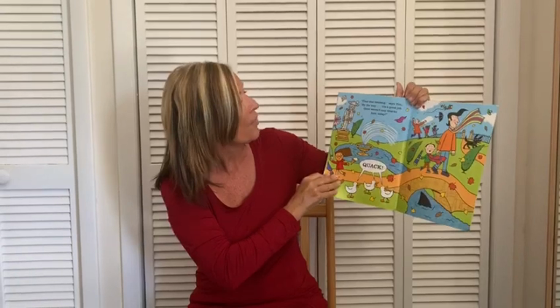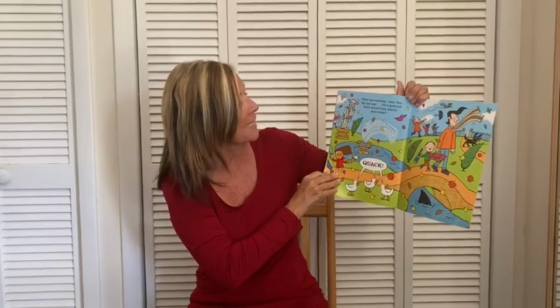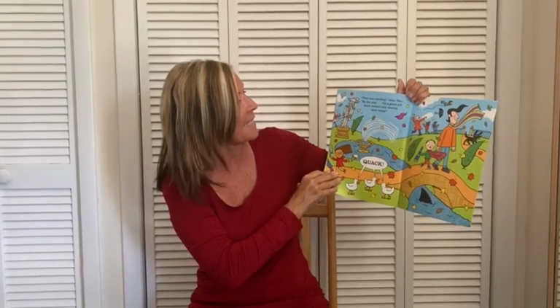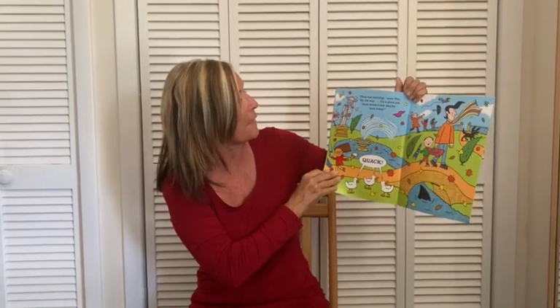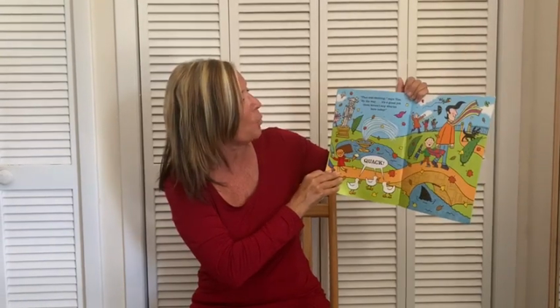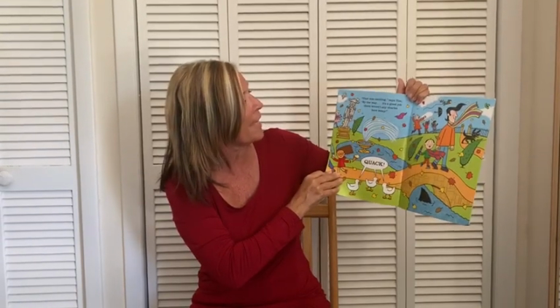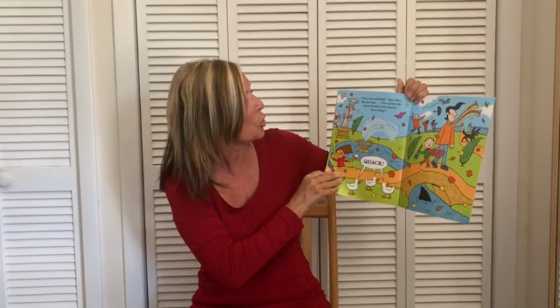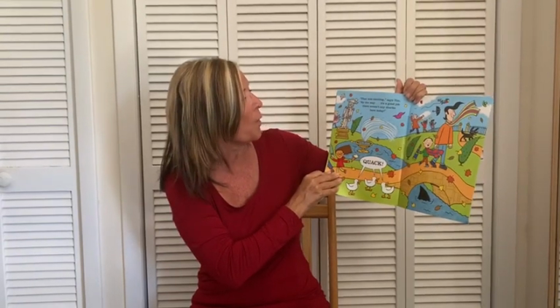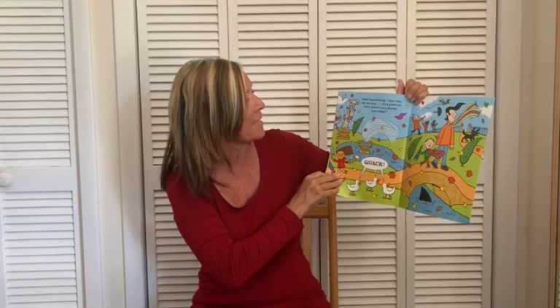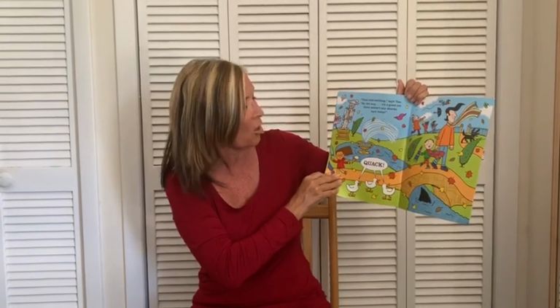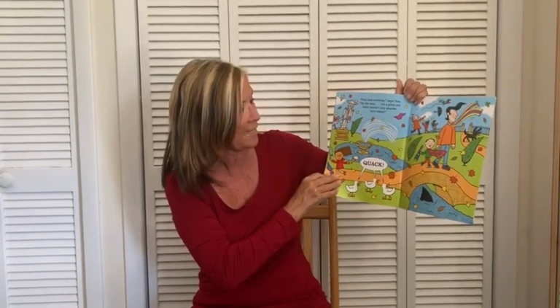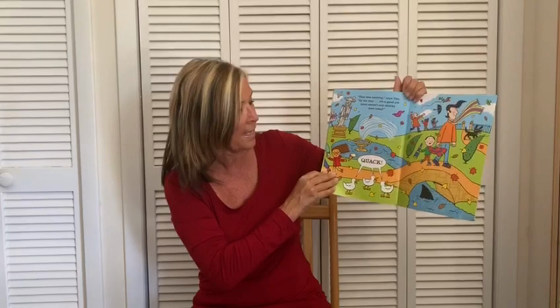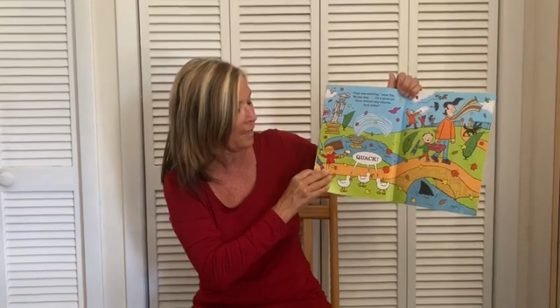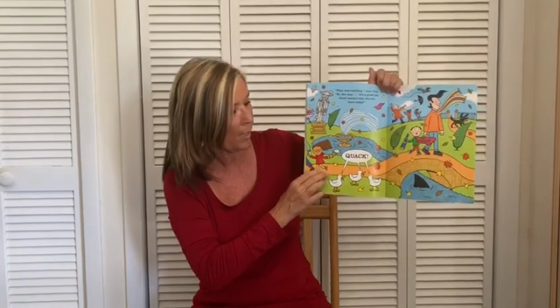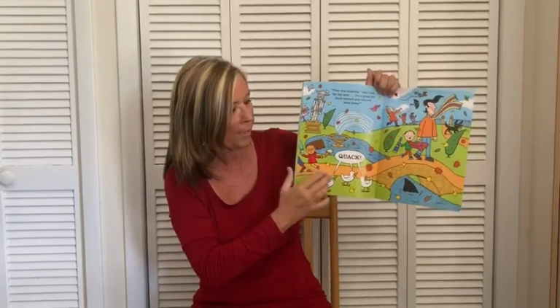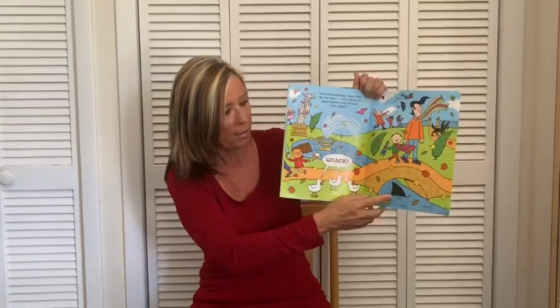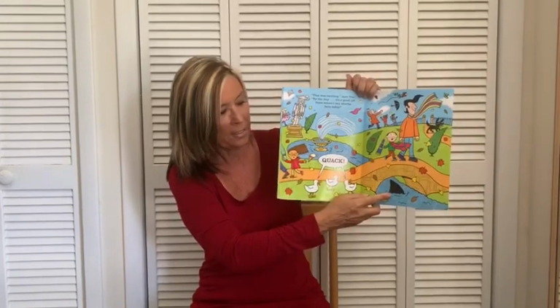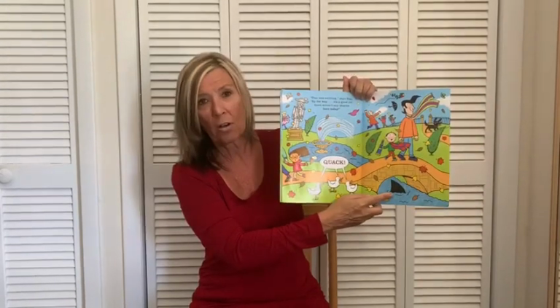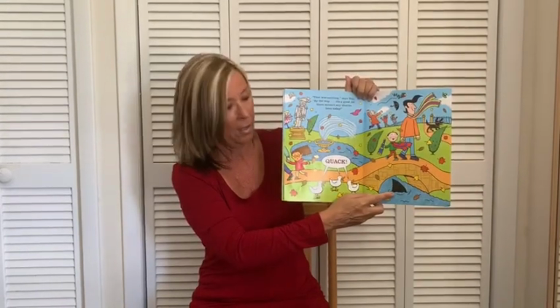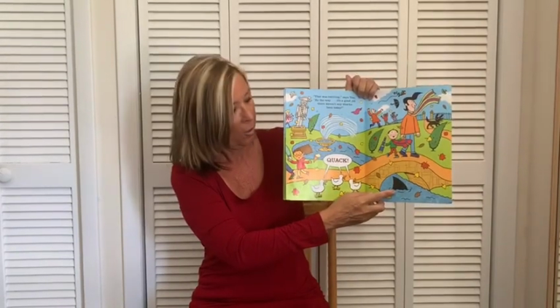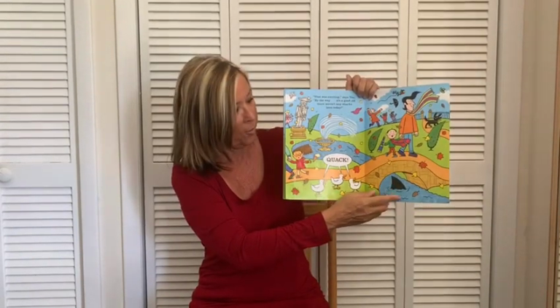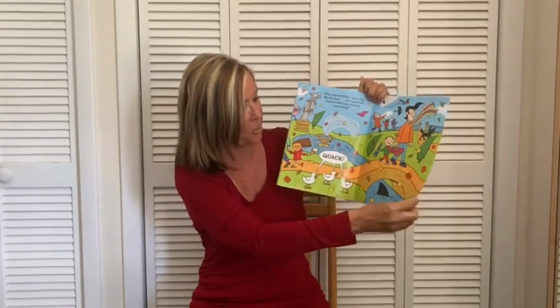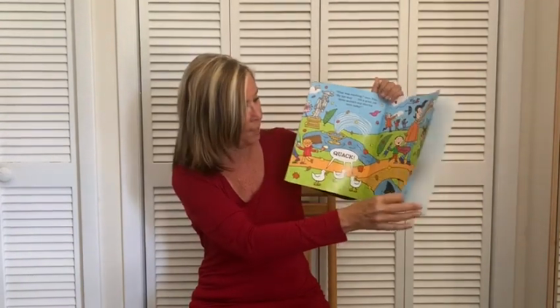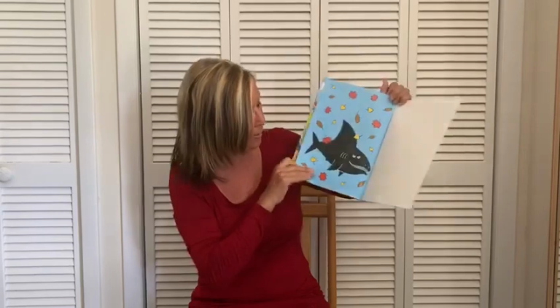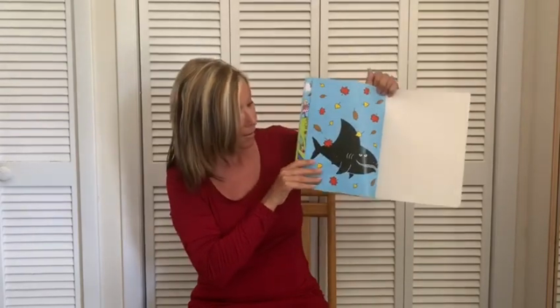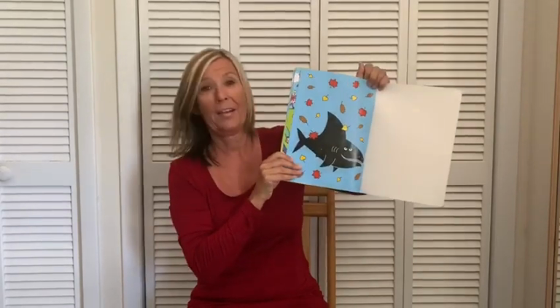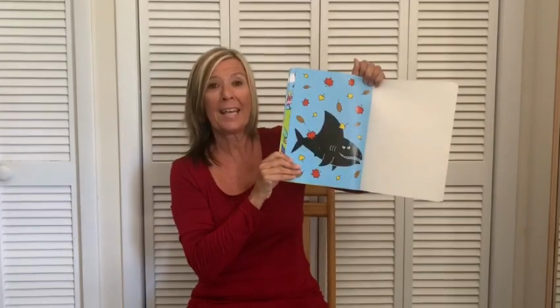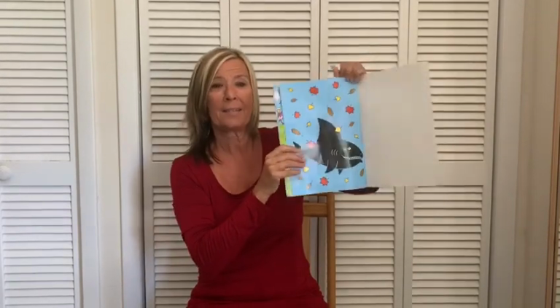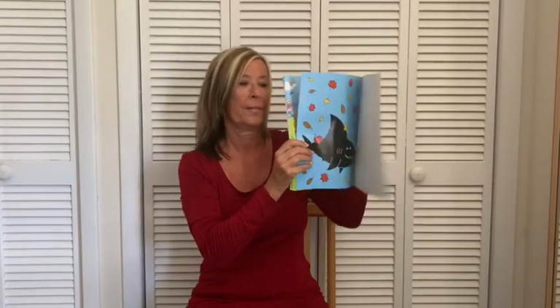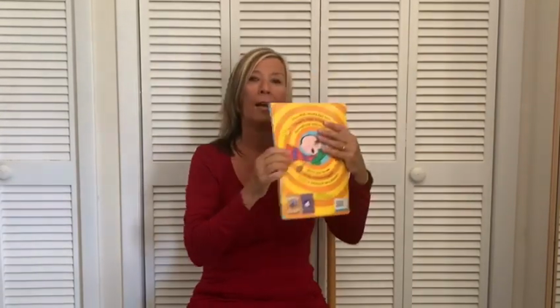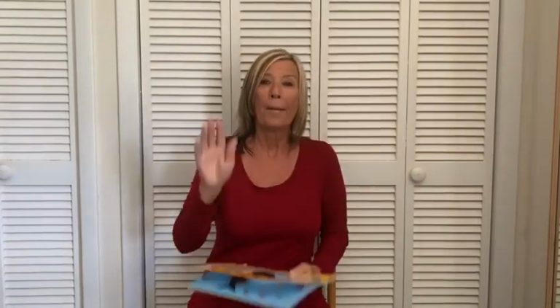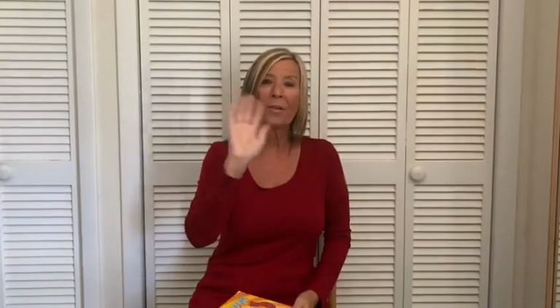That was exciting, says Tim, by the way. It's a good job there weren't any sharks here today. Can you see a shark? Oh no, there is a shark in the park. There he is! Bye everyone!